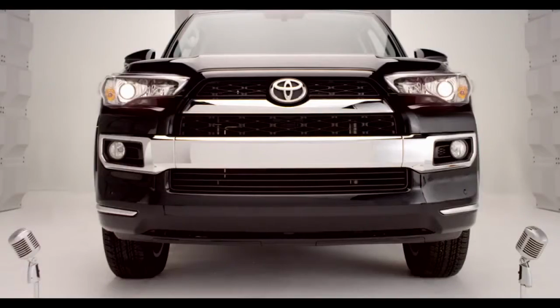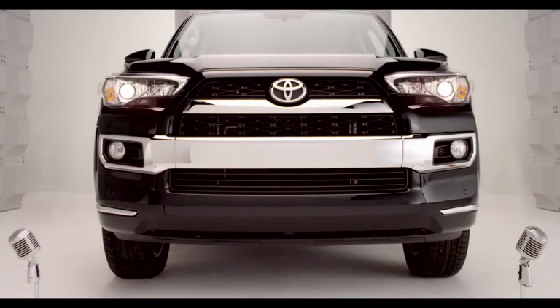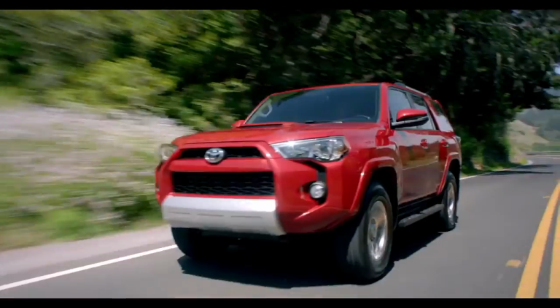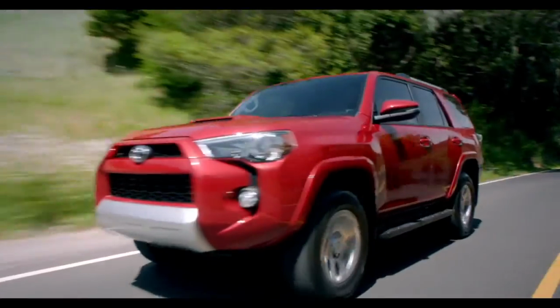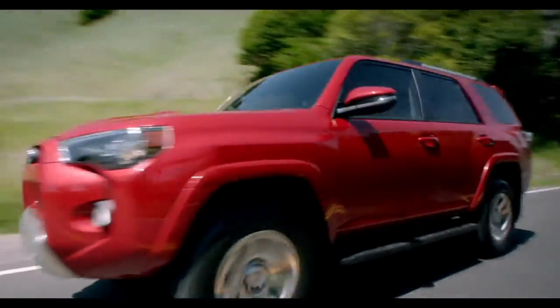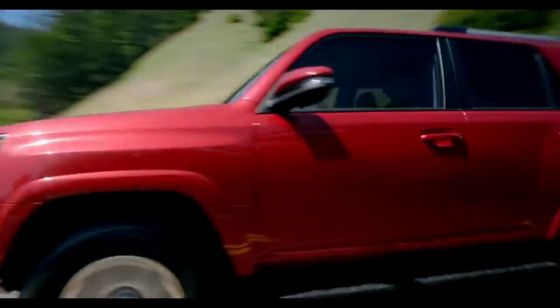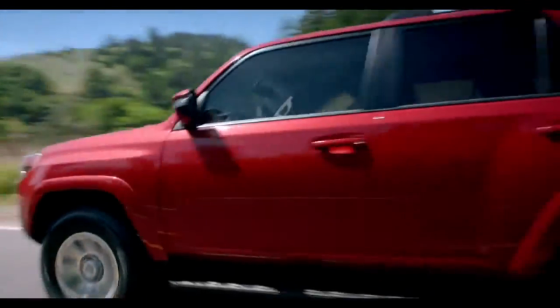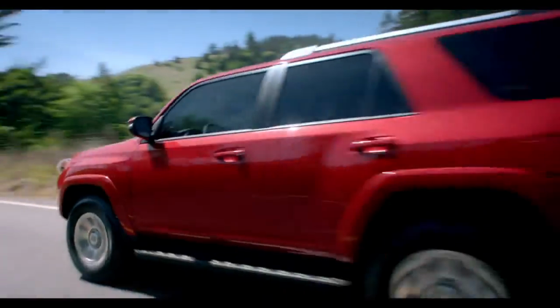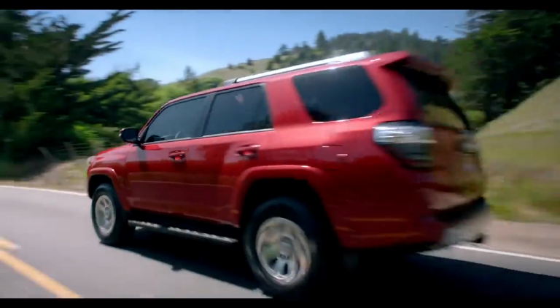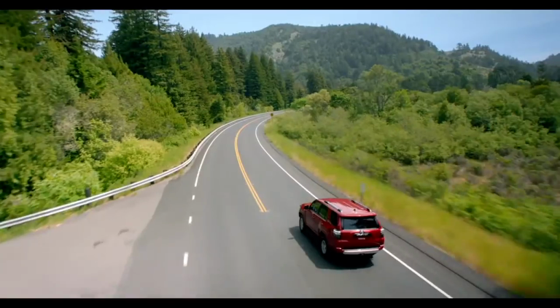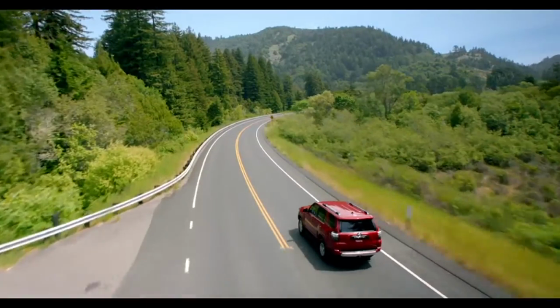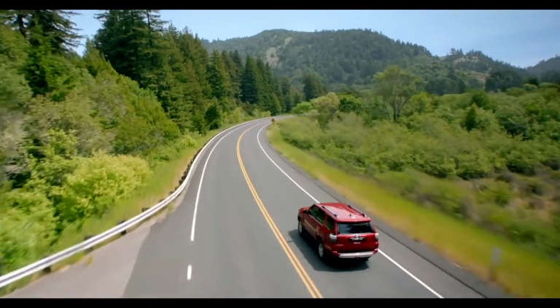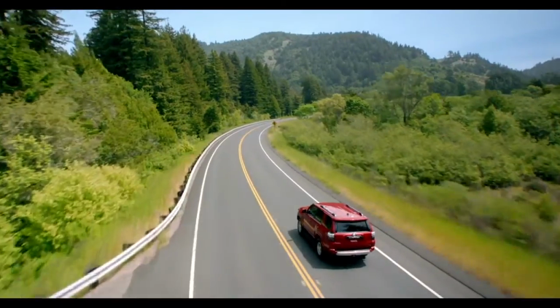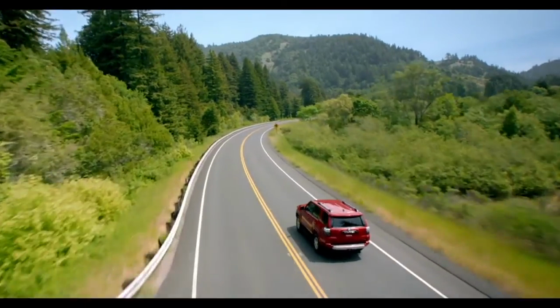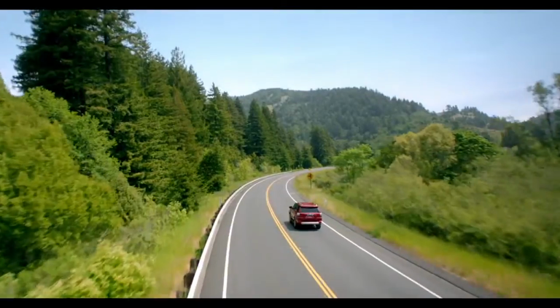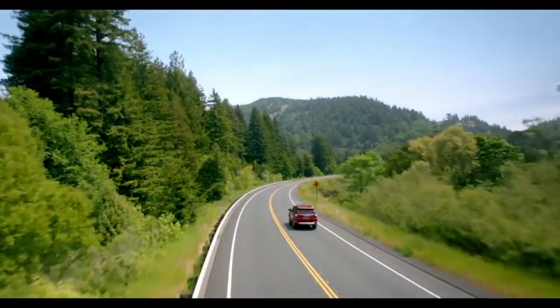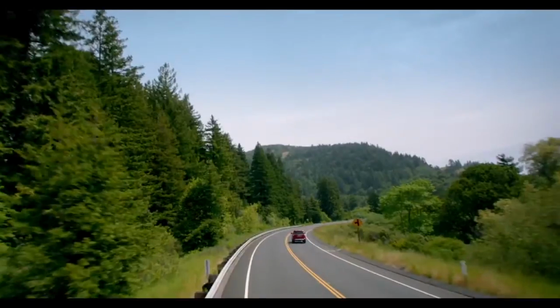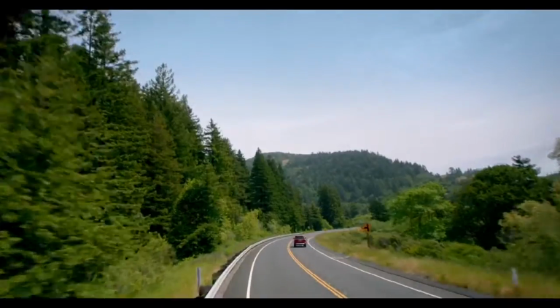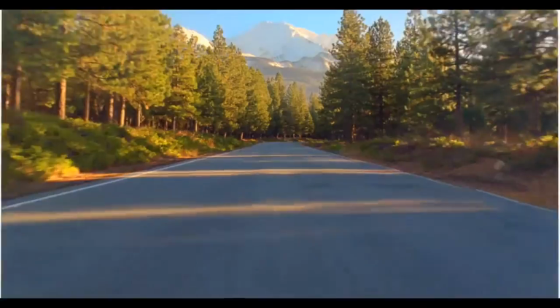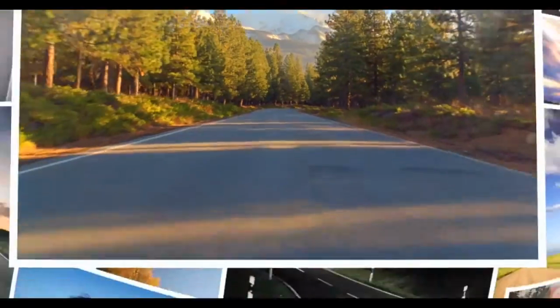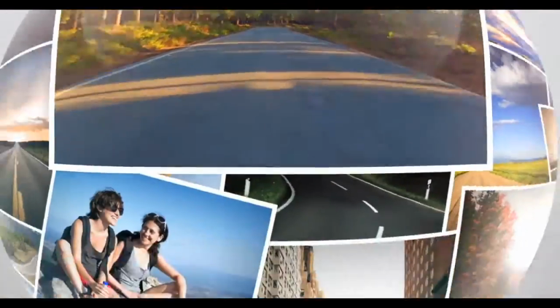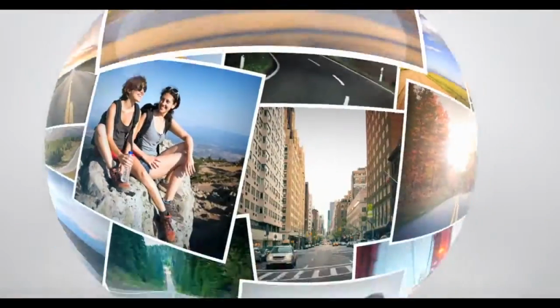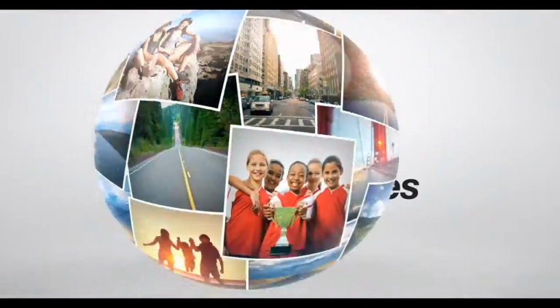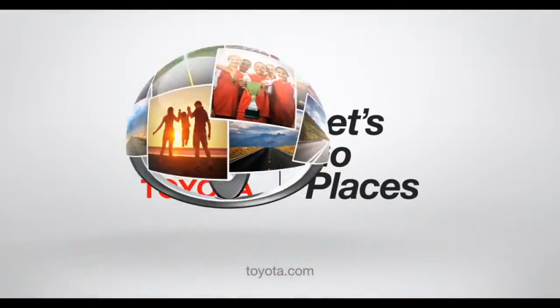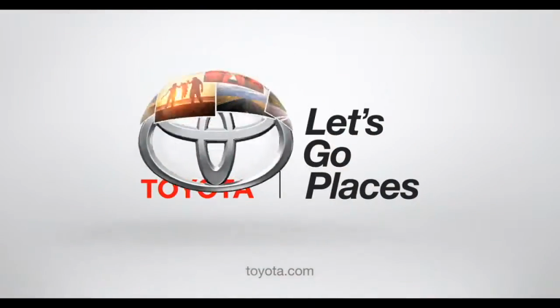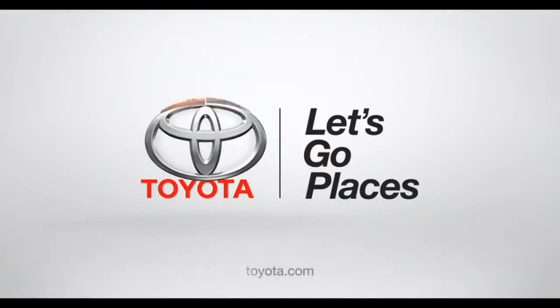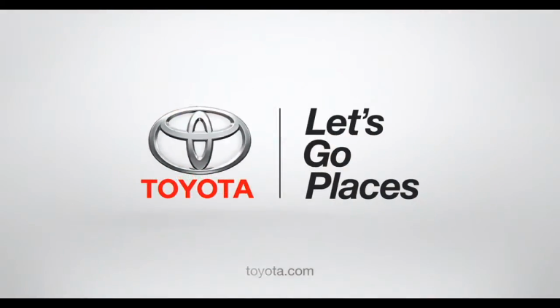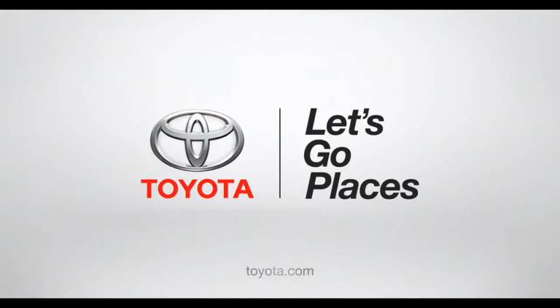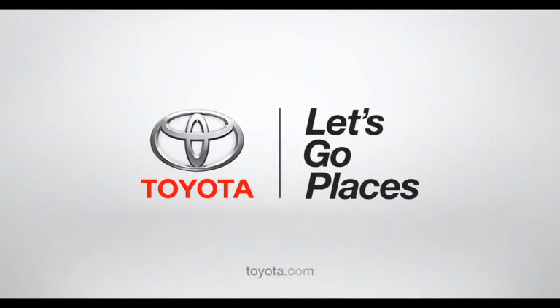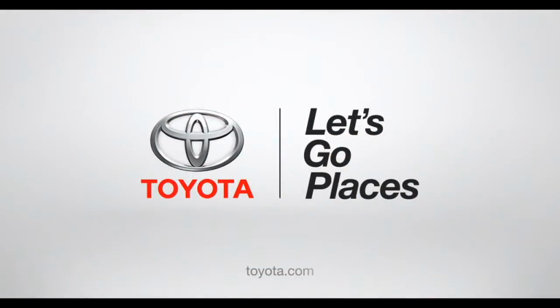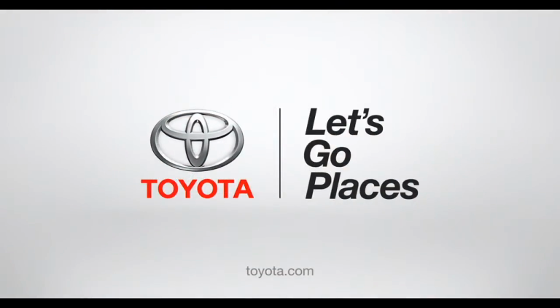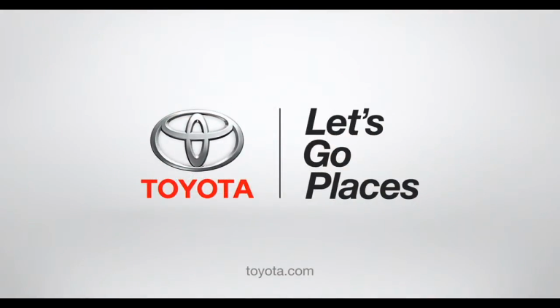Got it? Now sit back, relax, and enjoy the ride. Toyota — let's go places.